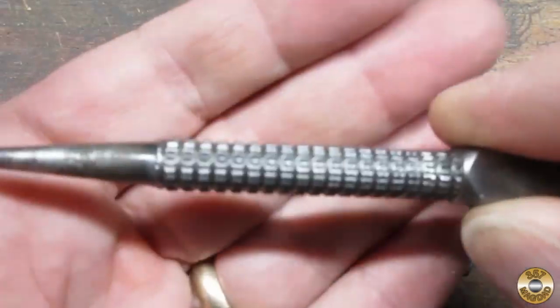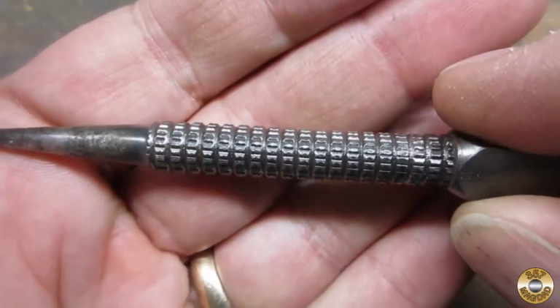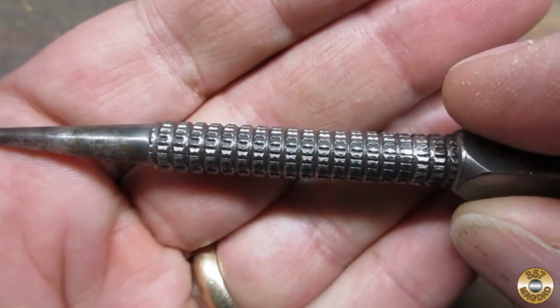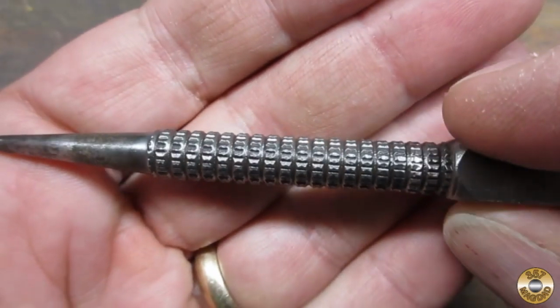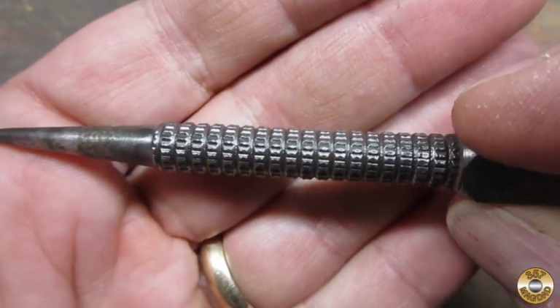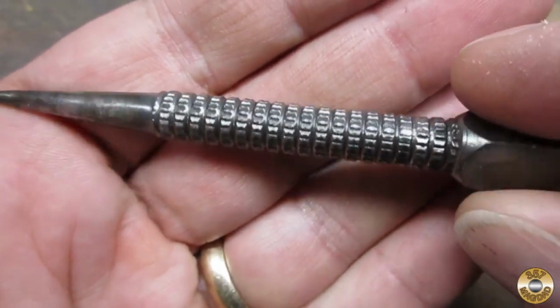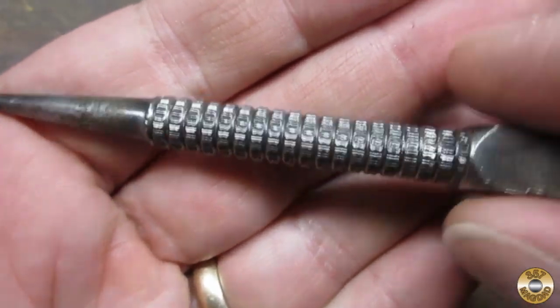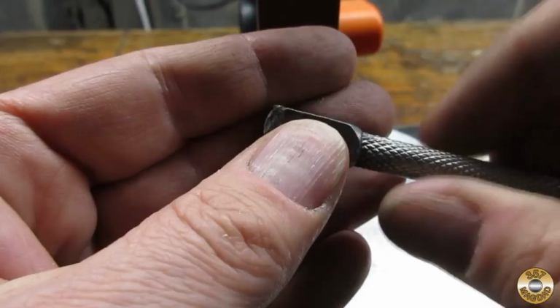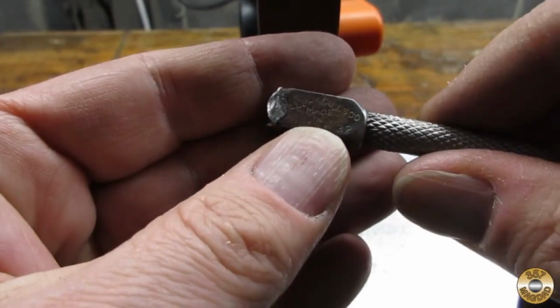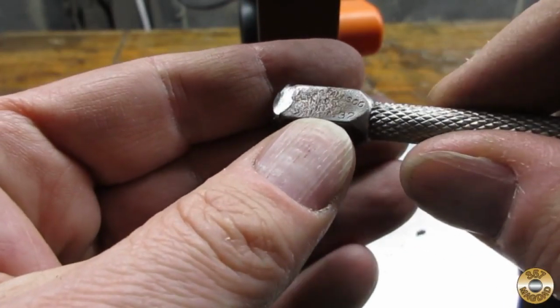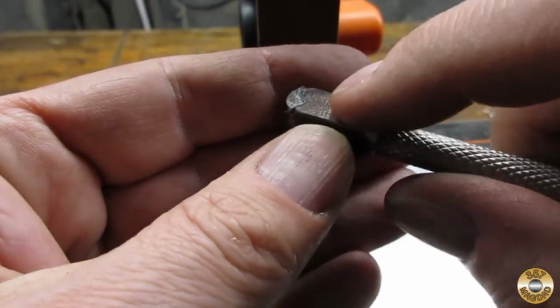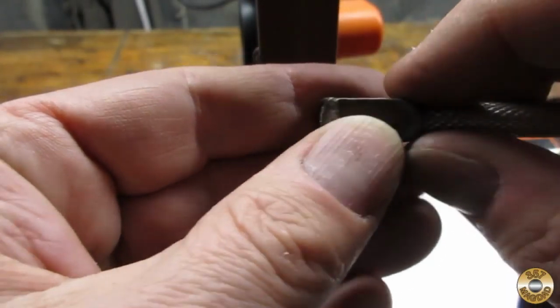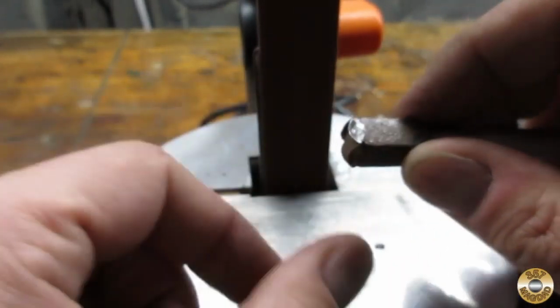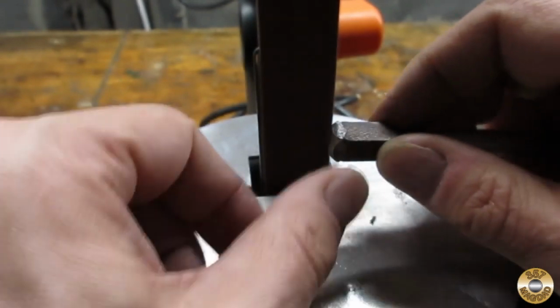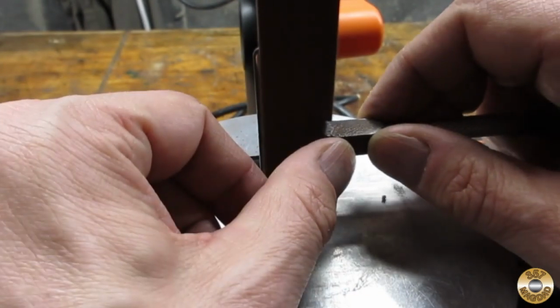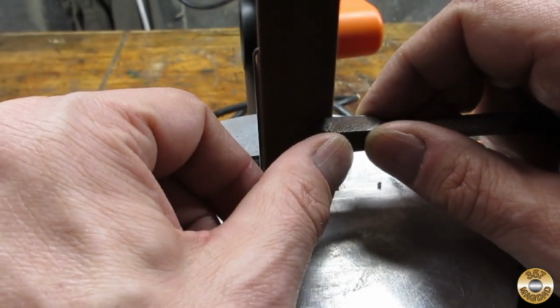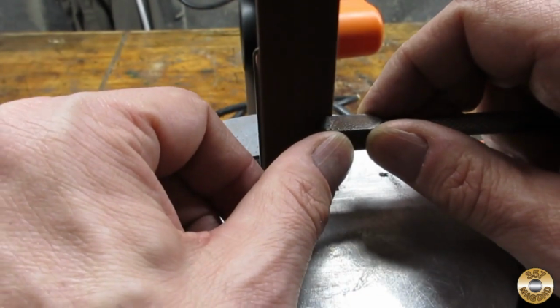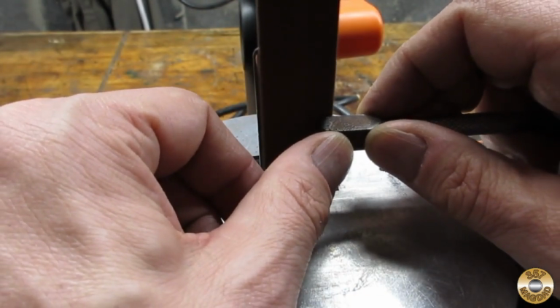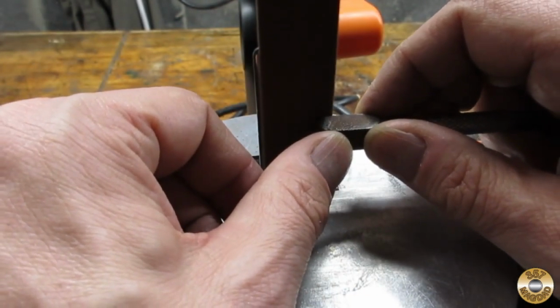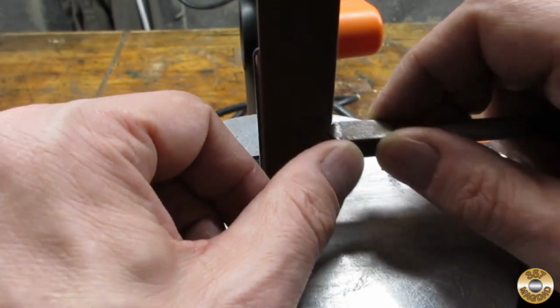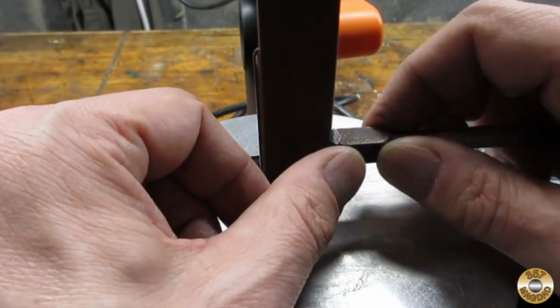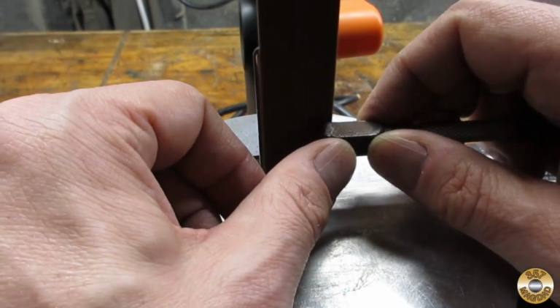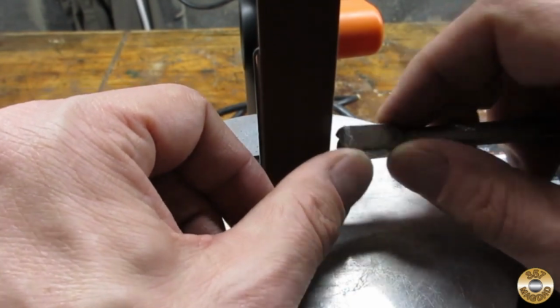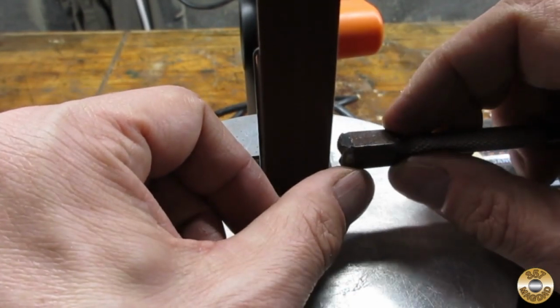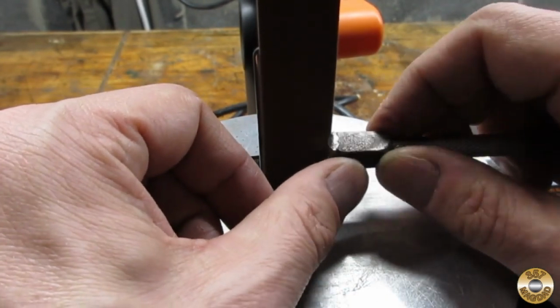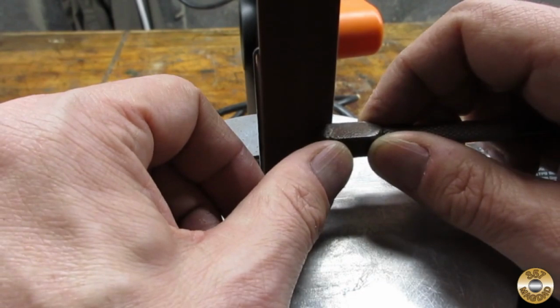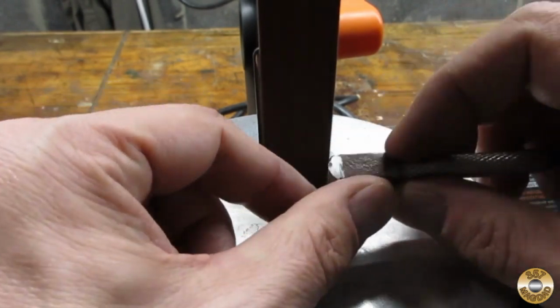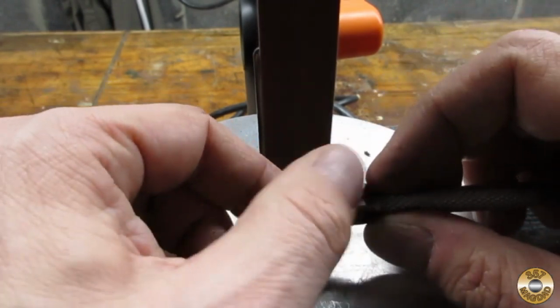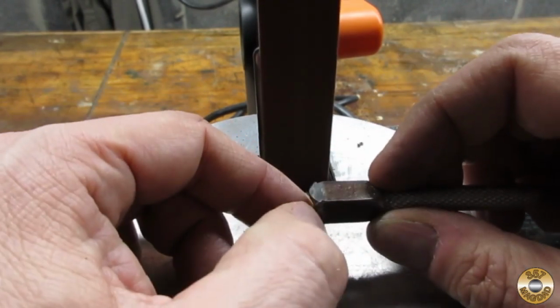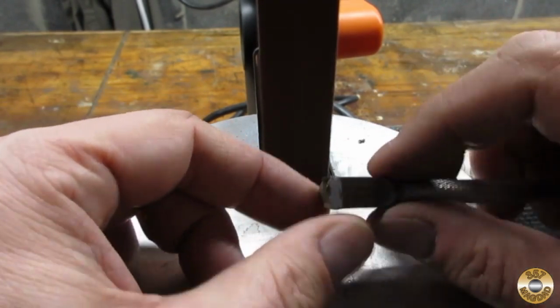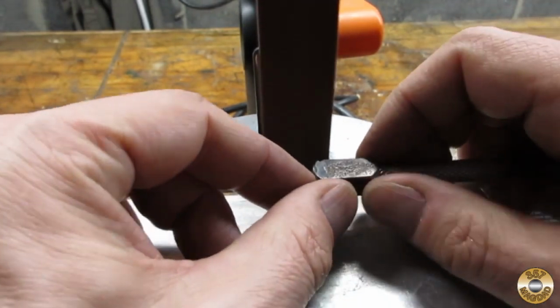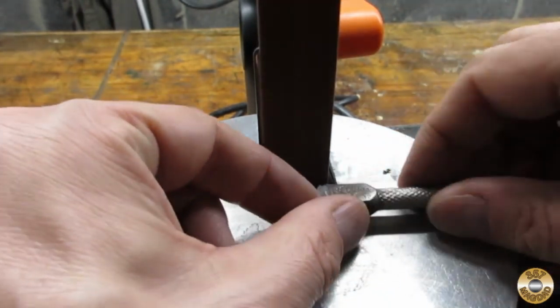I think the knurling came out really nice on all of them. To square up the heads I used the platen section of my belt sander. I was trying to go easy on the sections with markings — I wanted to preserve the markings as much as possible.